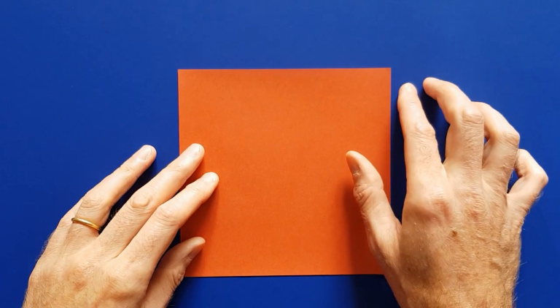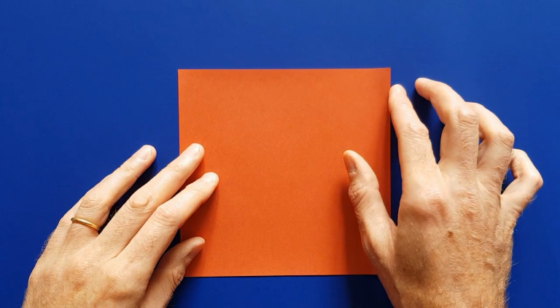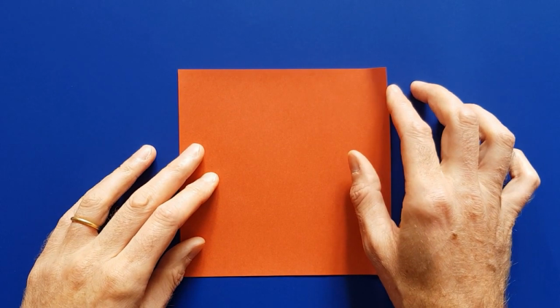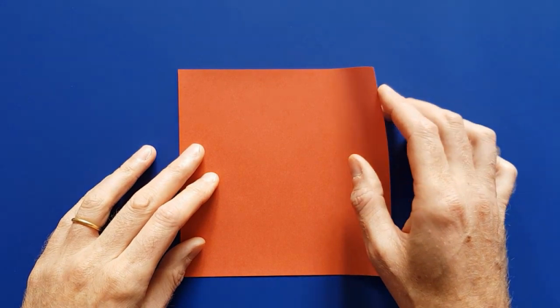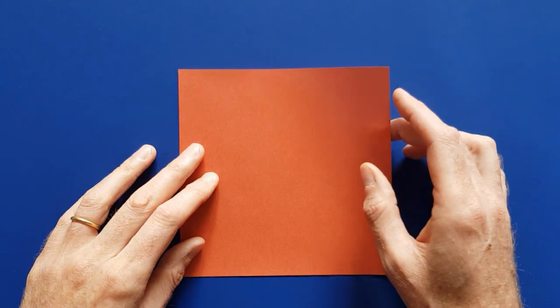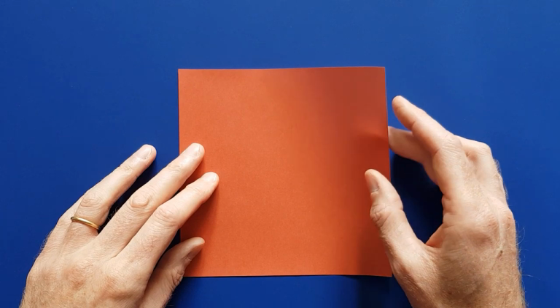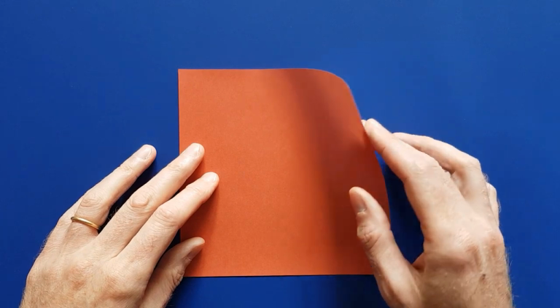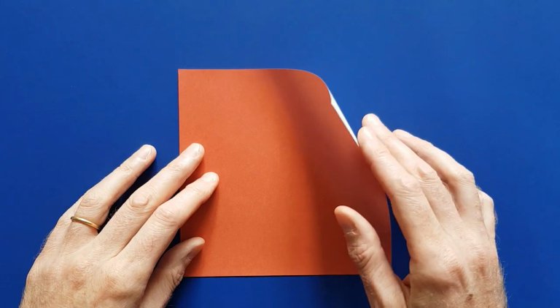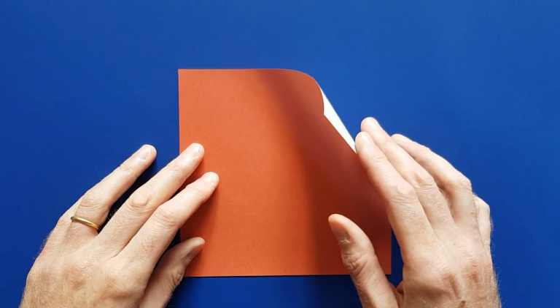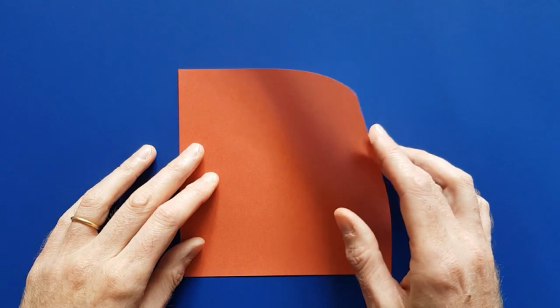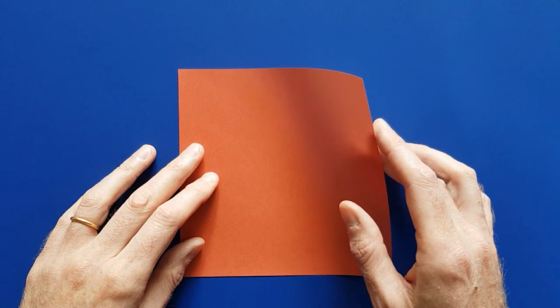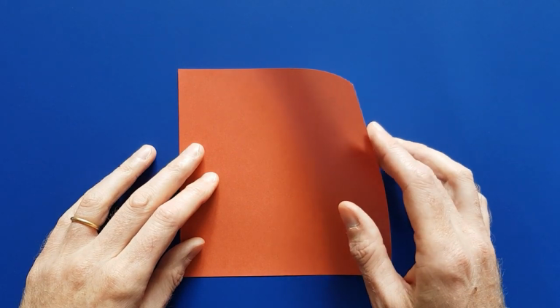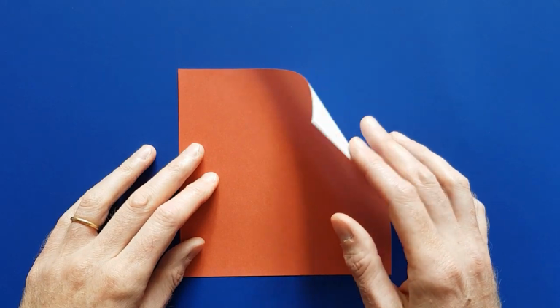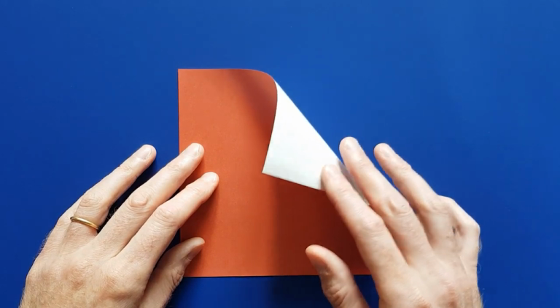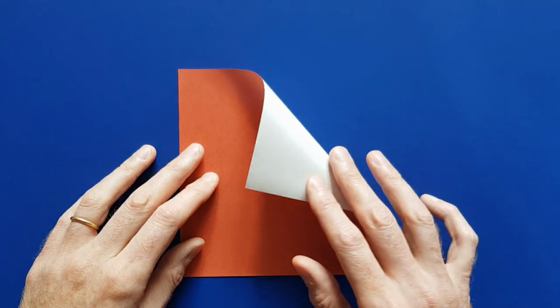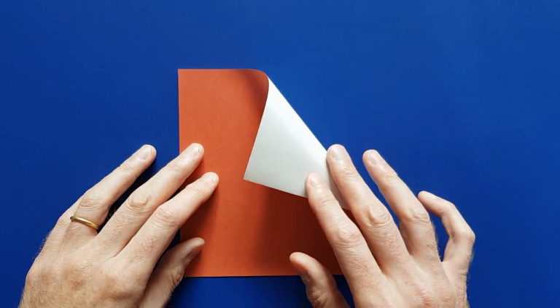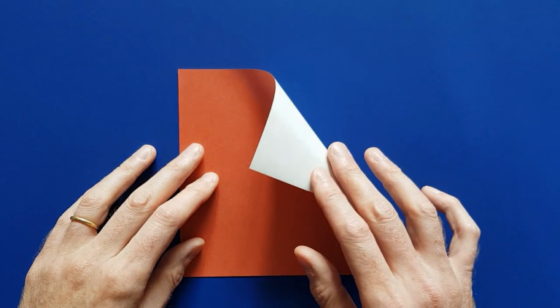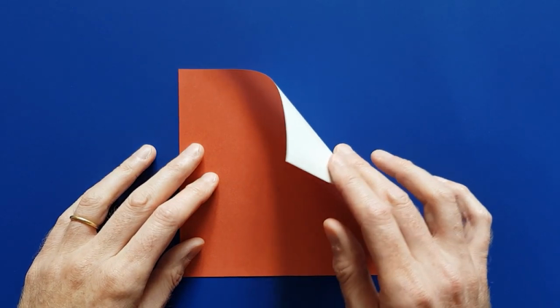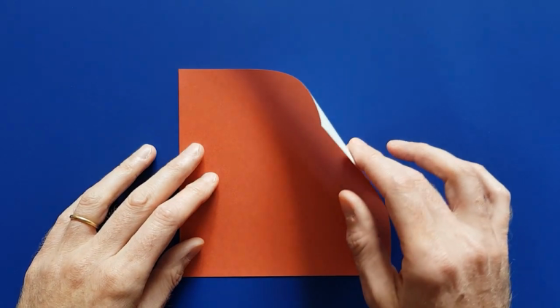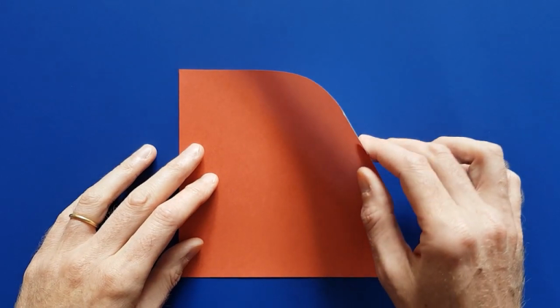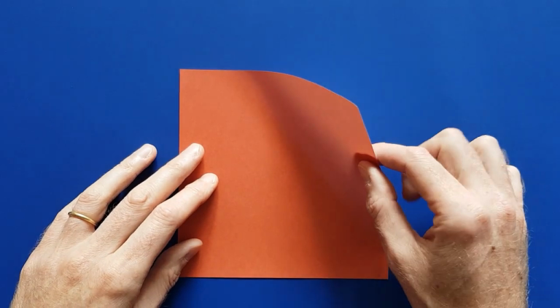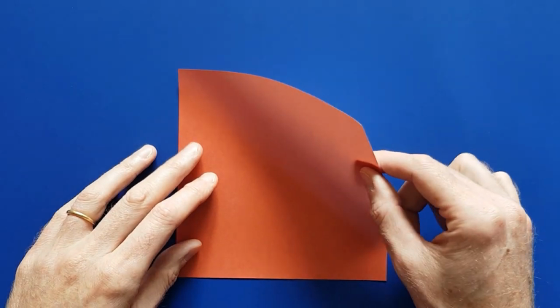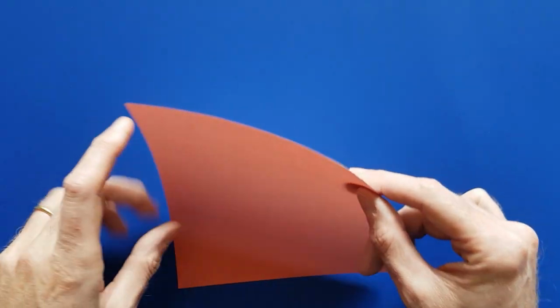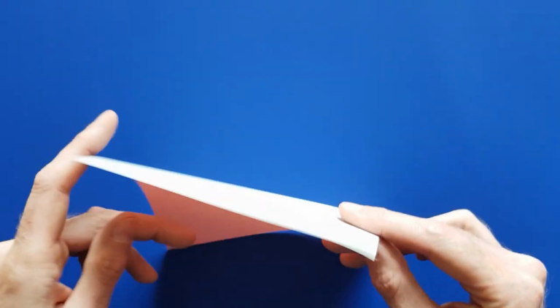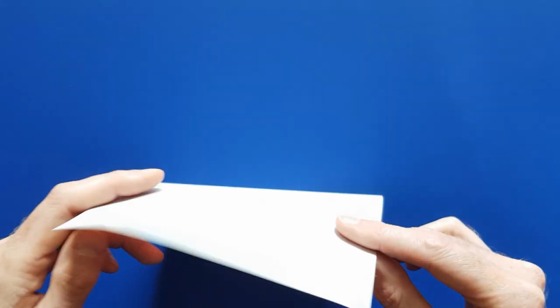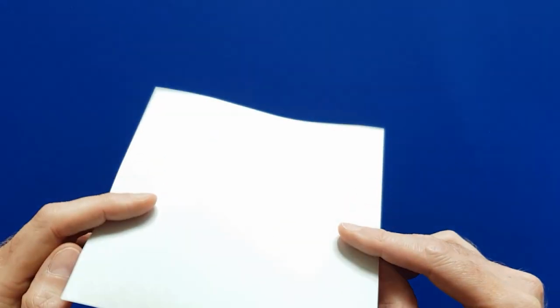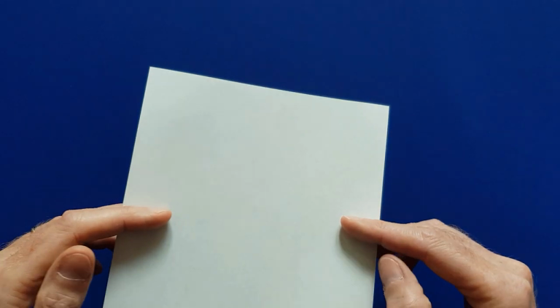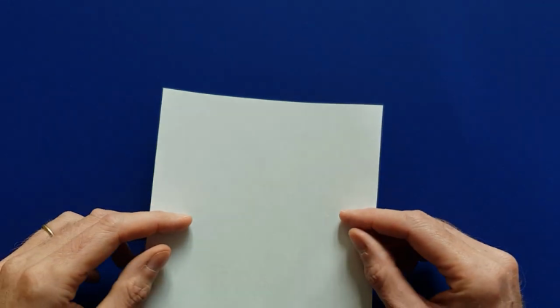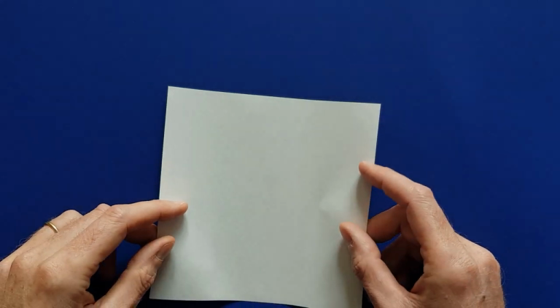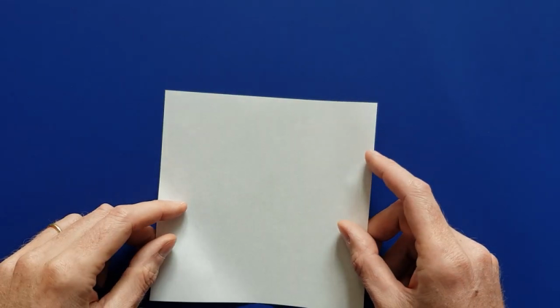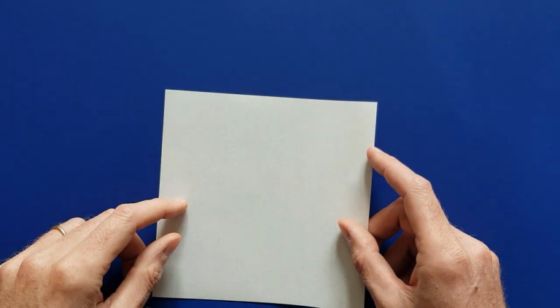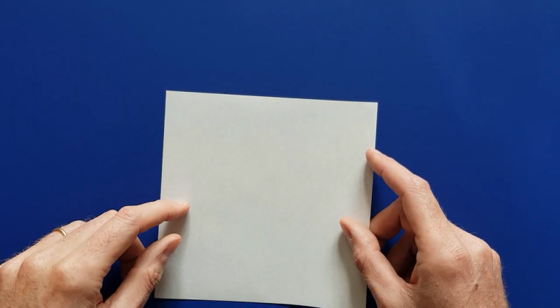To make an origami boat you need a square piece of paper with a different color on each side, and we are going to start with the white side on top.